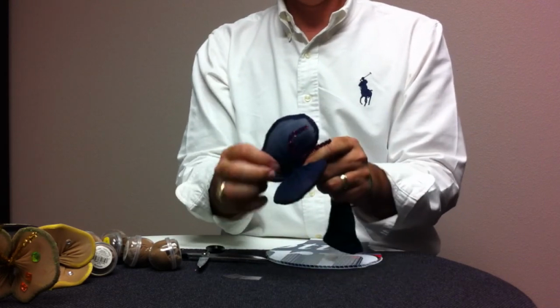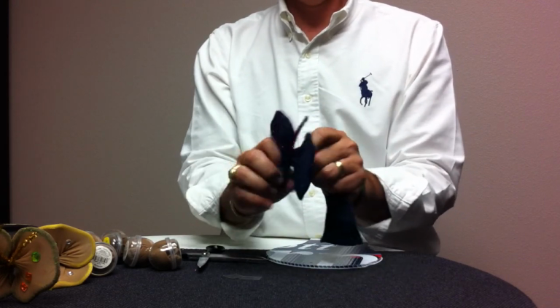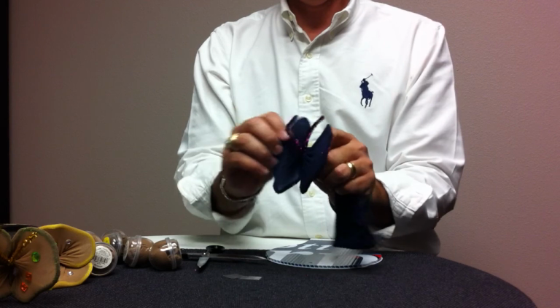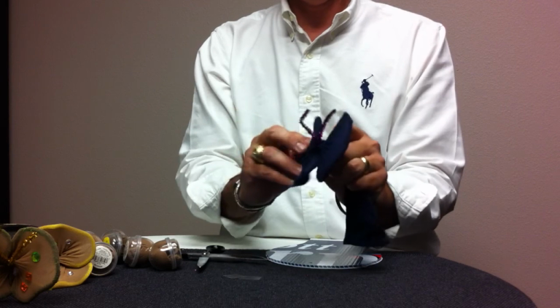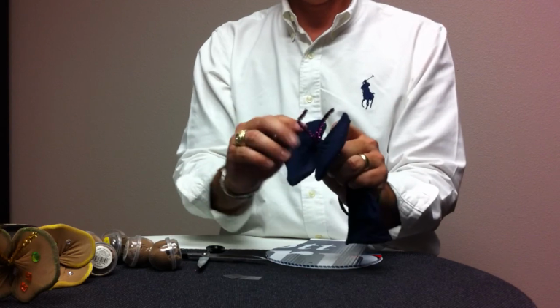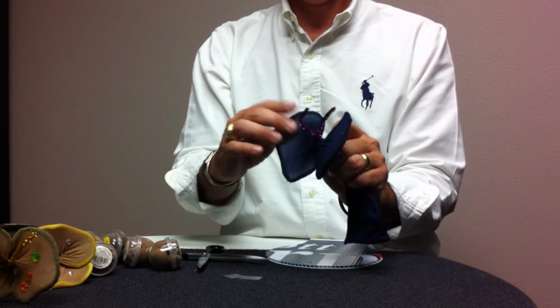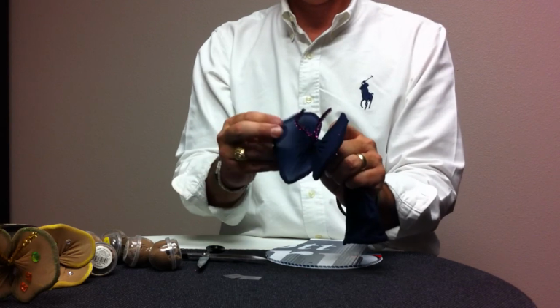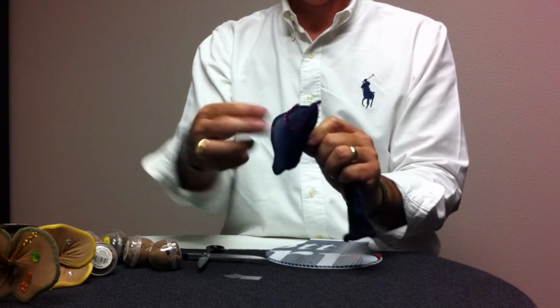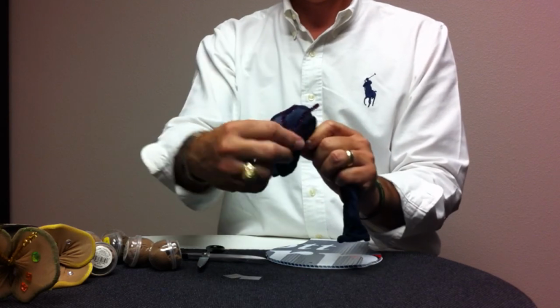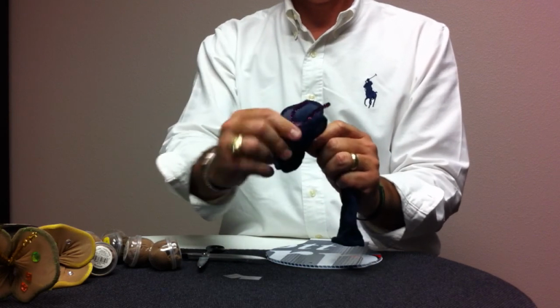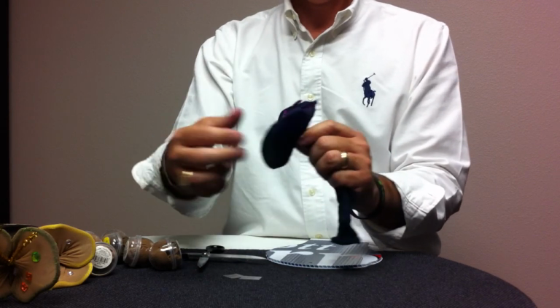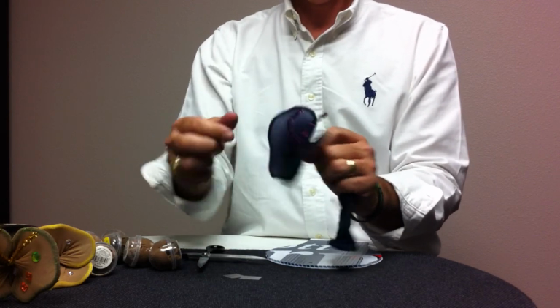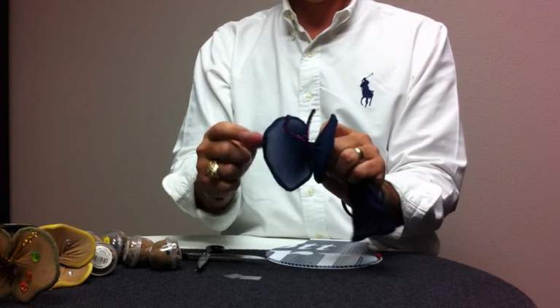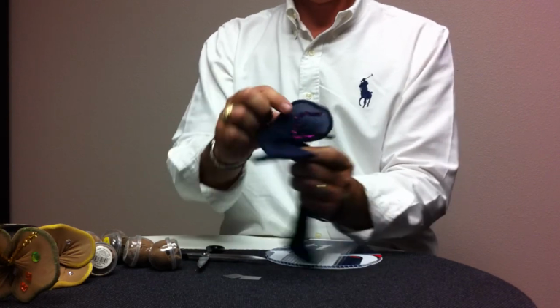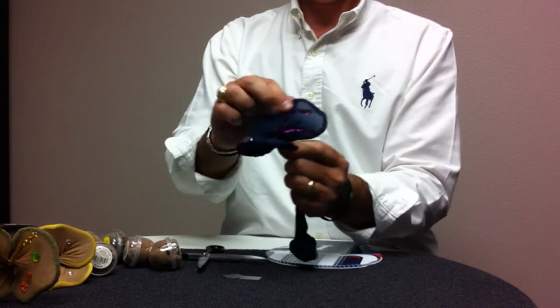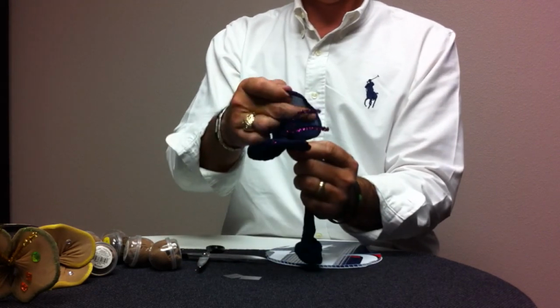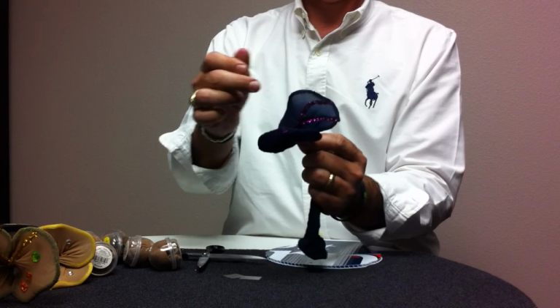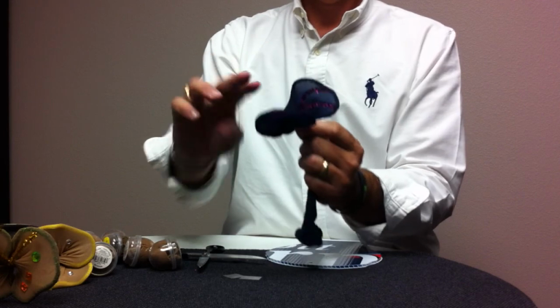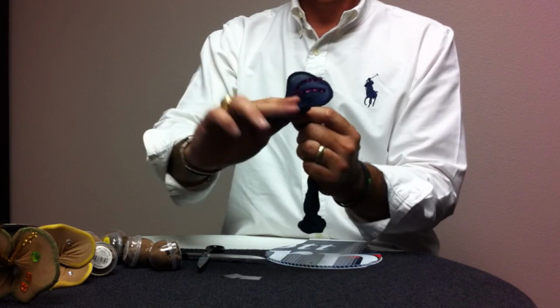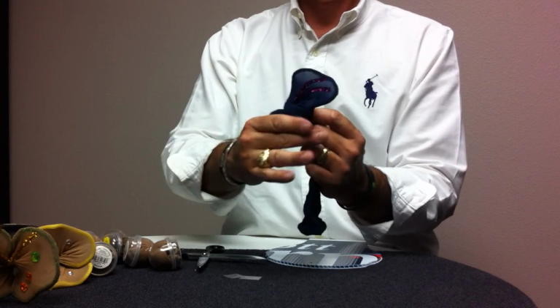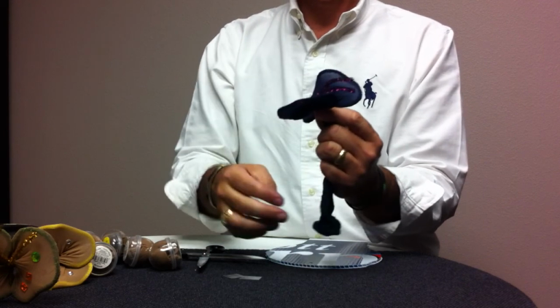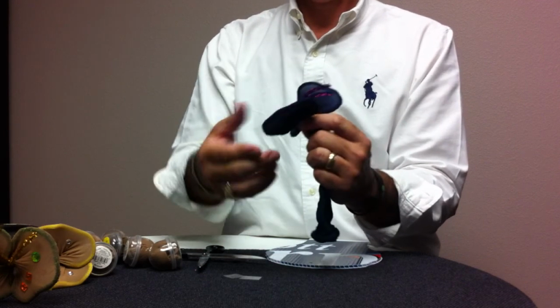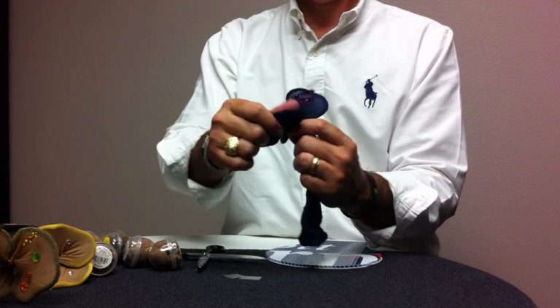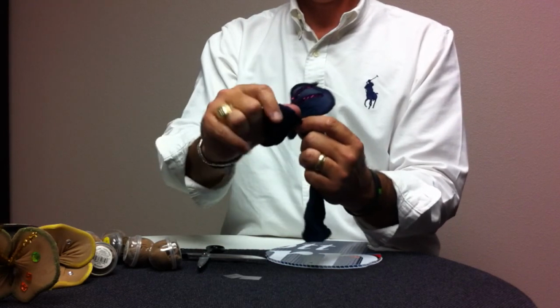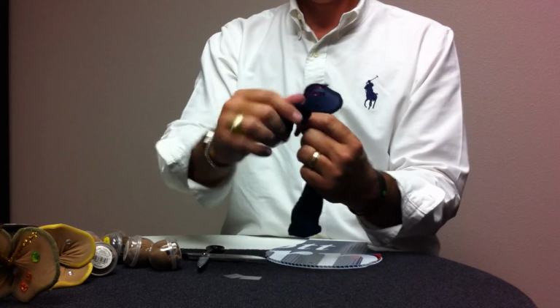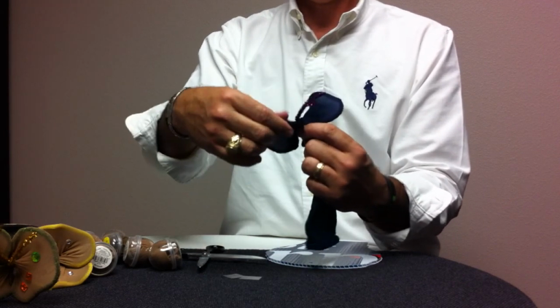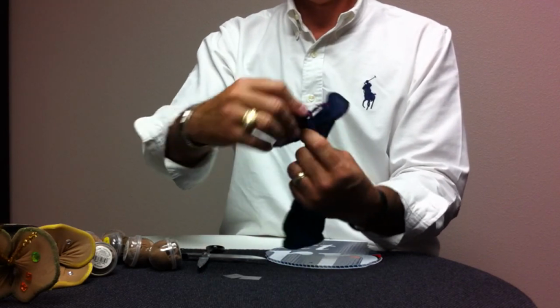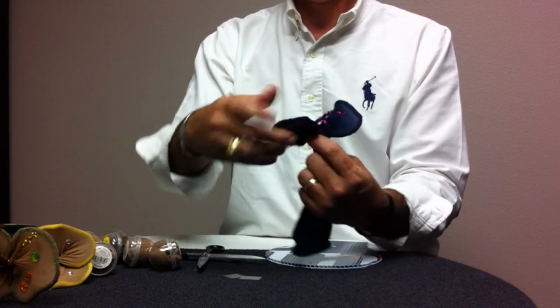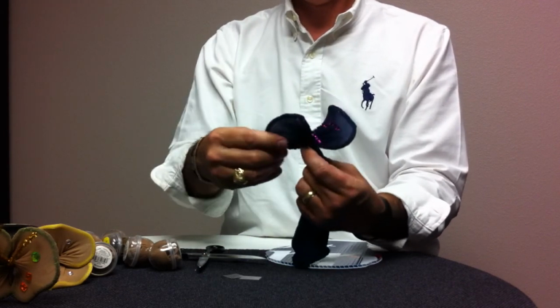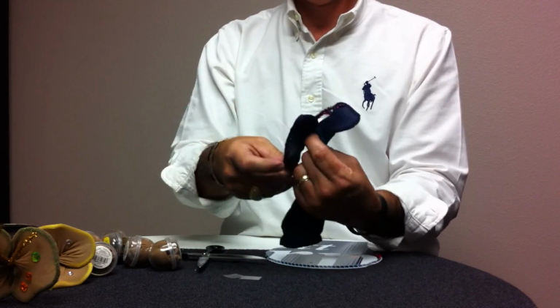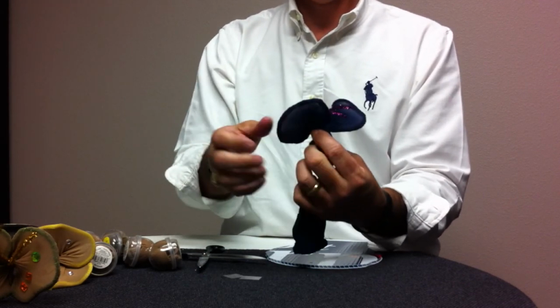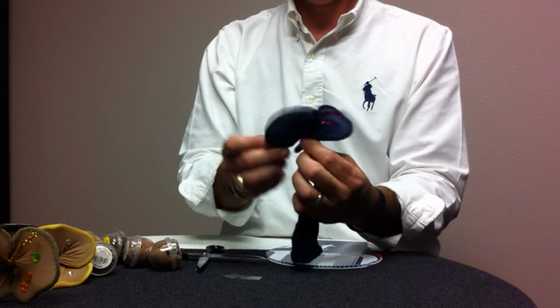Some of them, the wings will go up like this. Some of them, the wings will go down. It's okay — it doesn't matter whichever way it goes.